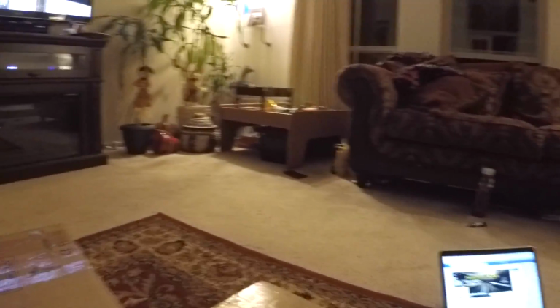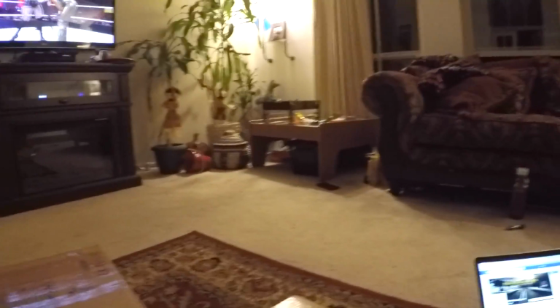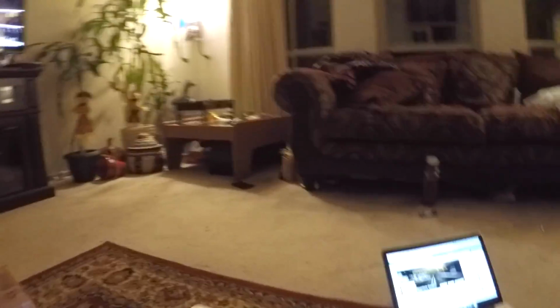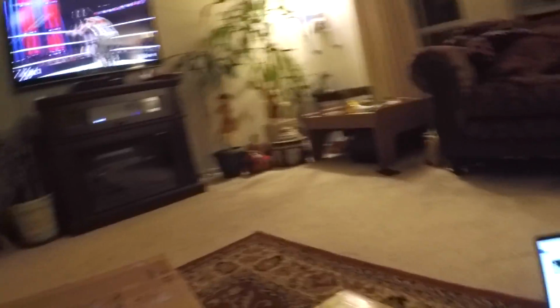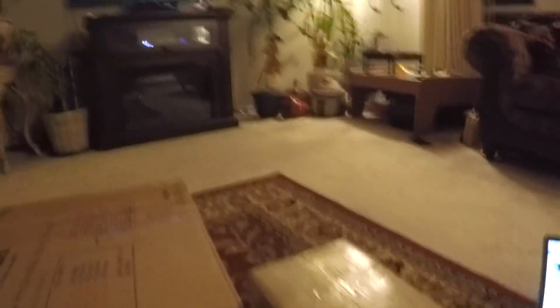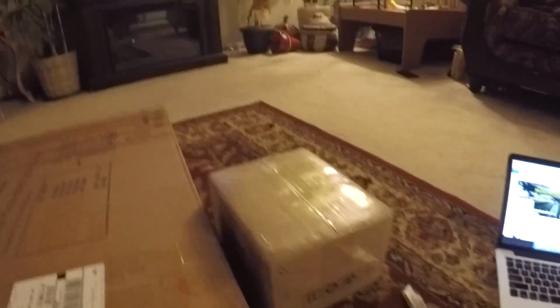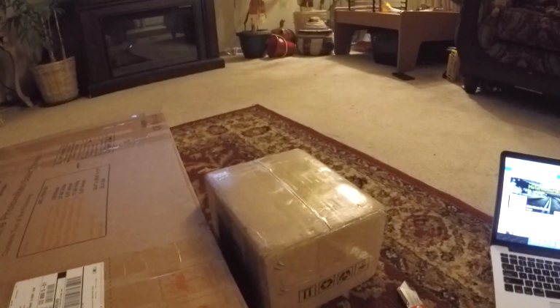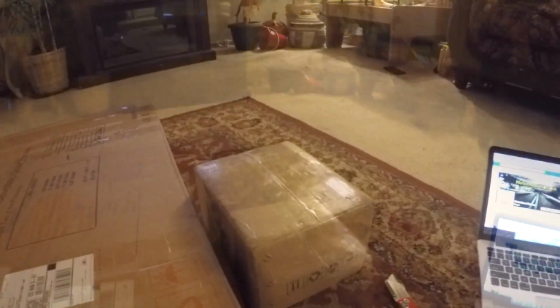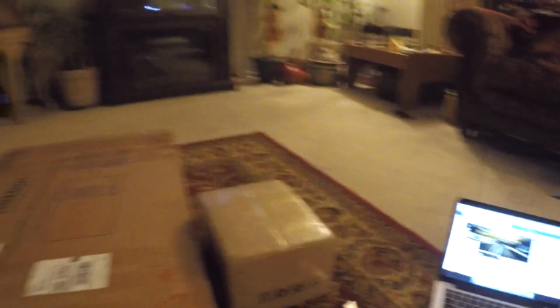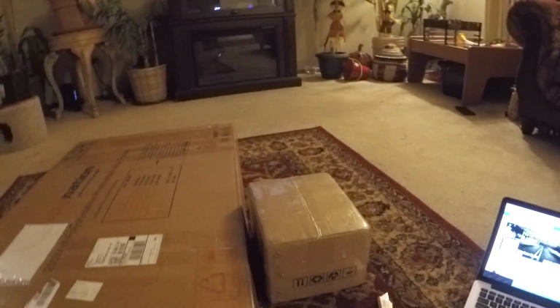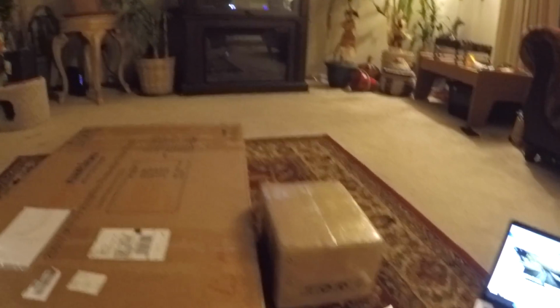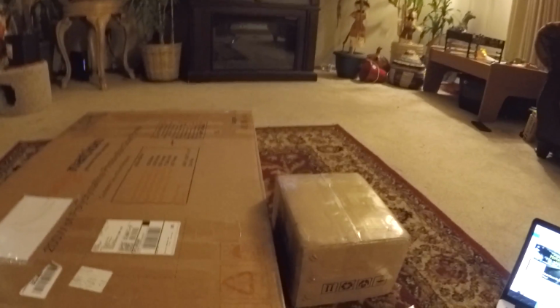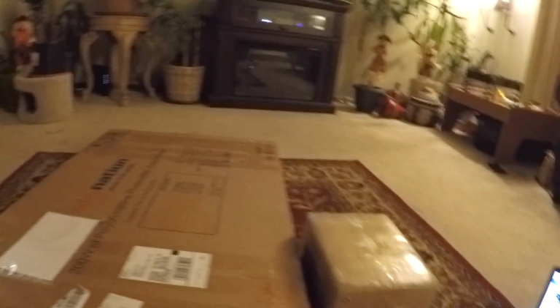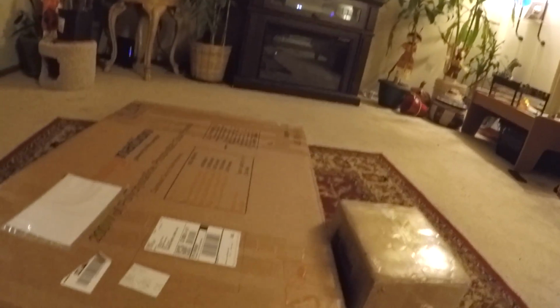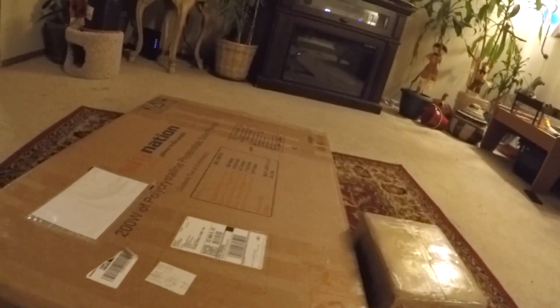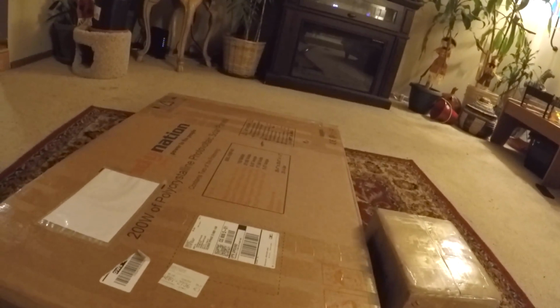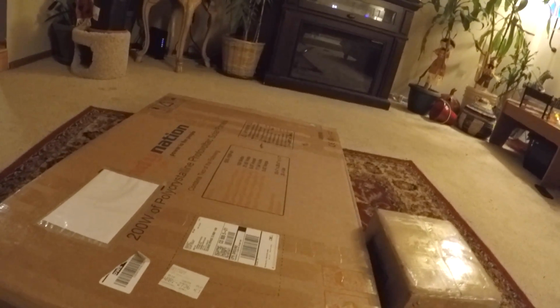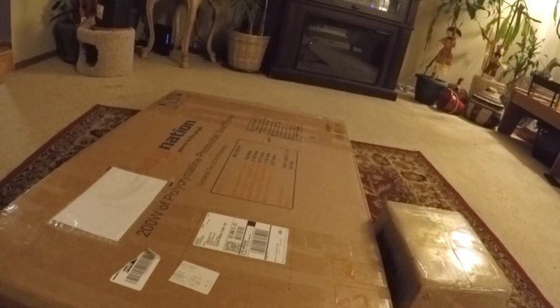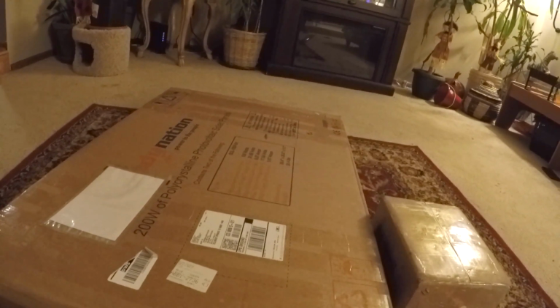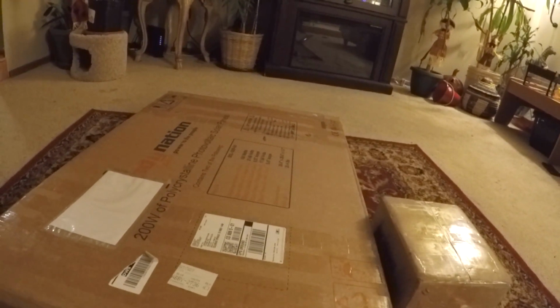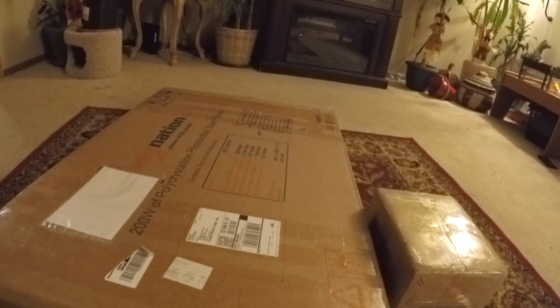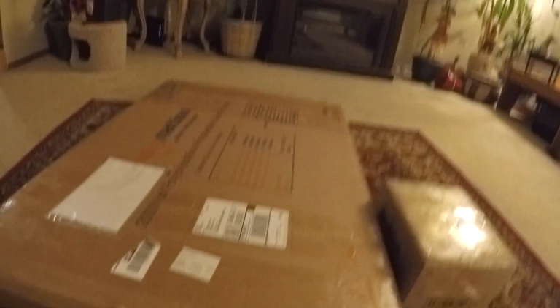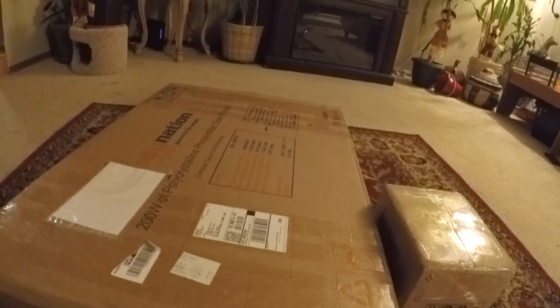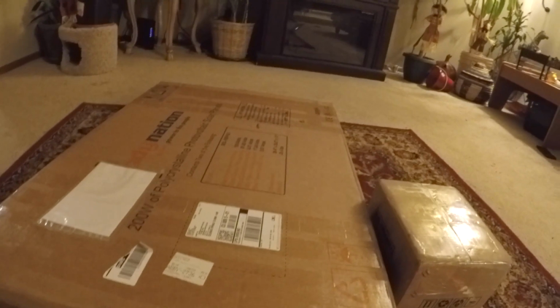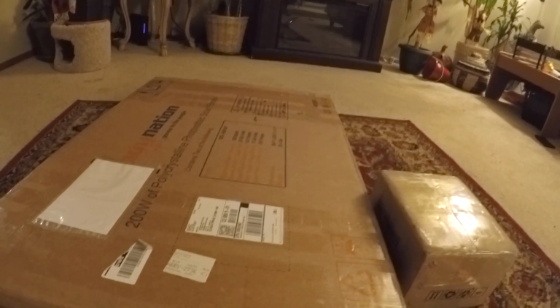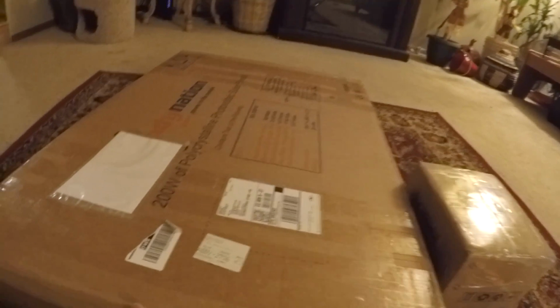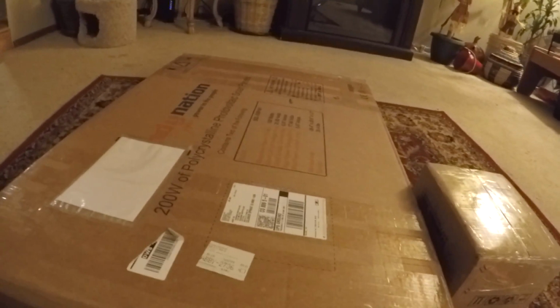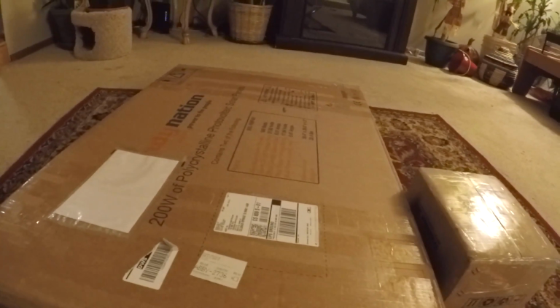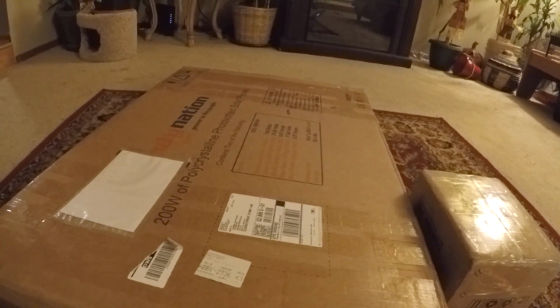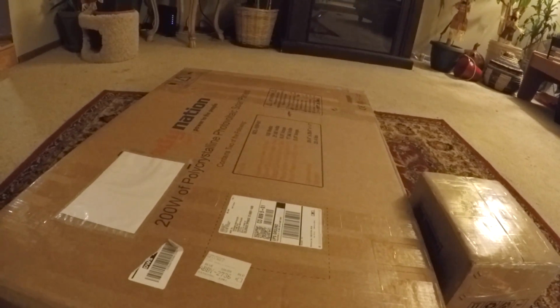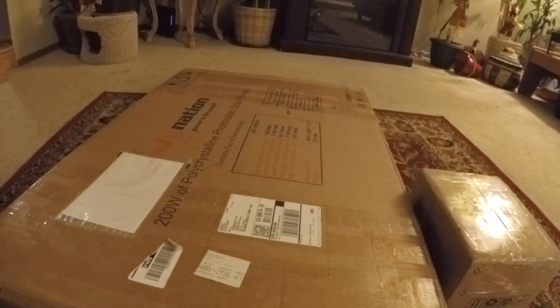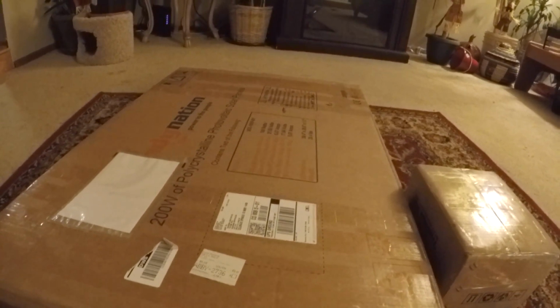I went ahead and already kind of pre-cut the tape from the panels. I haven't opened it and looked at it yet, so you guys will be looking at it for the first time with me.